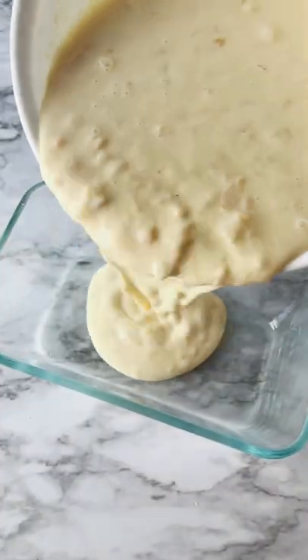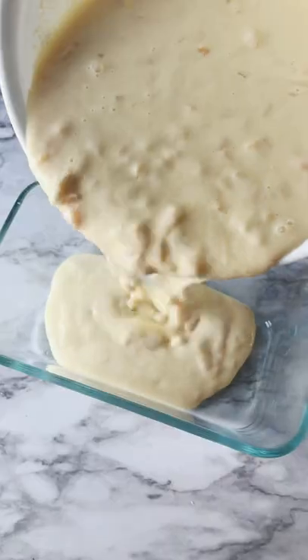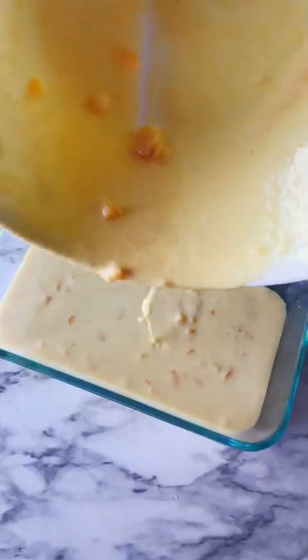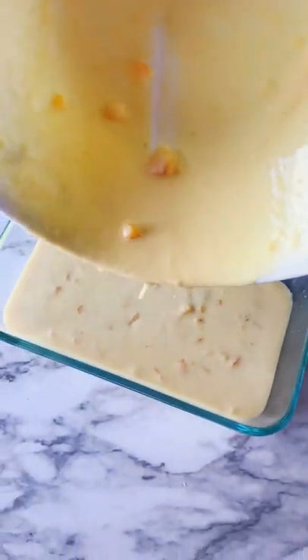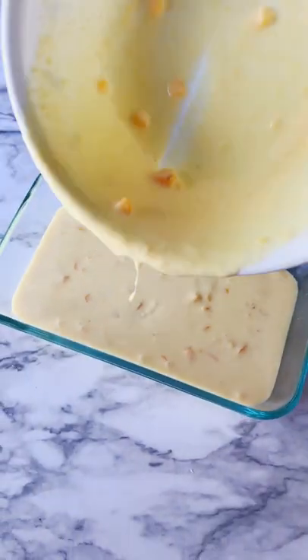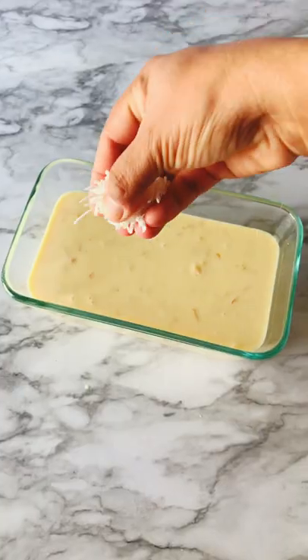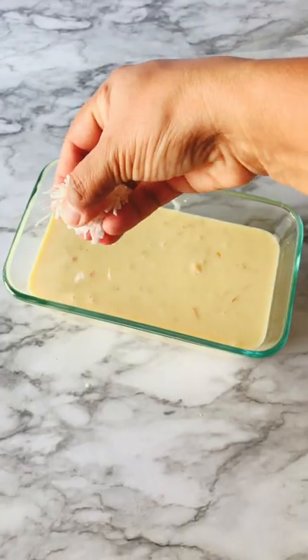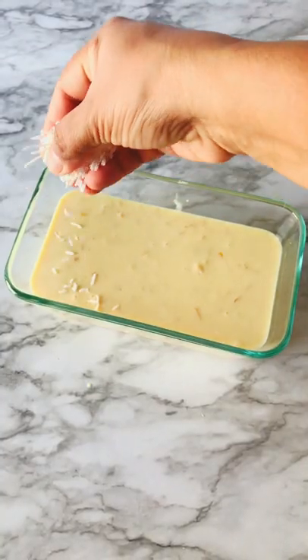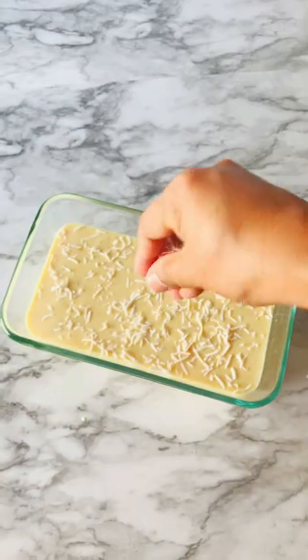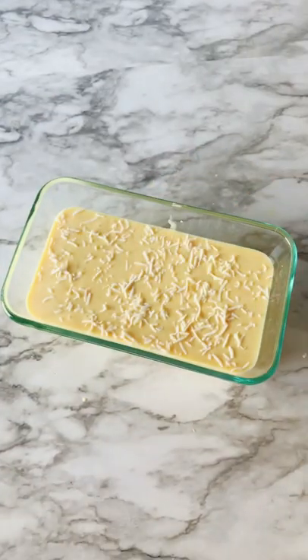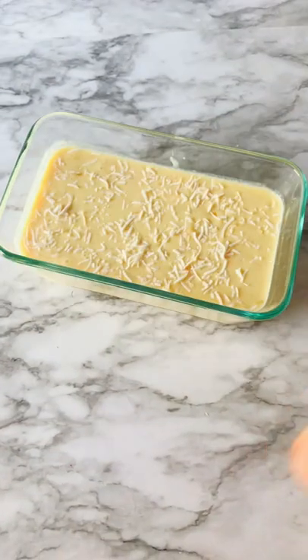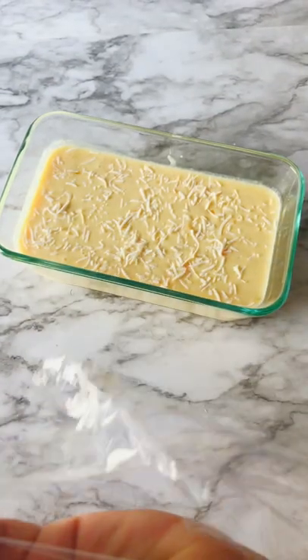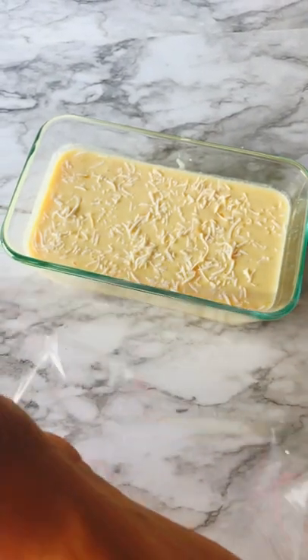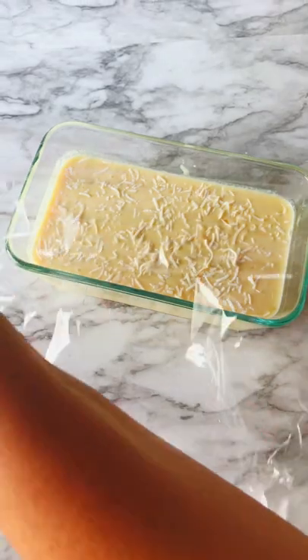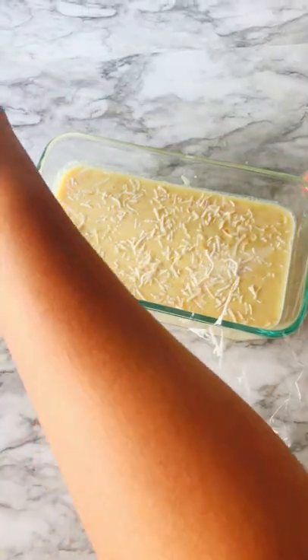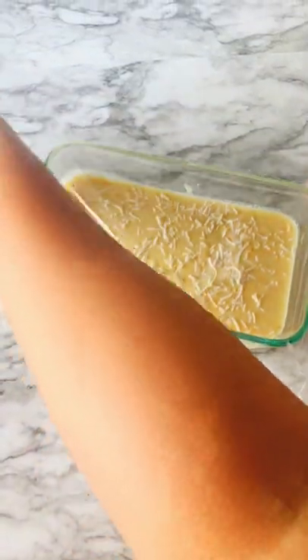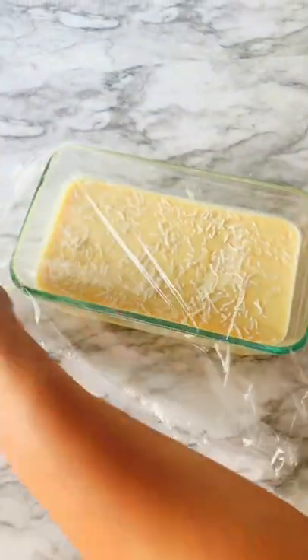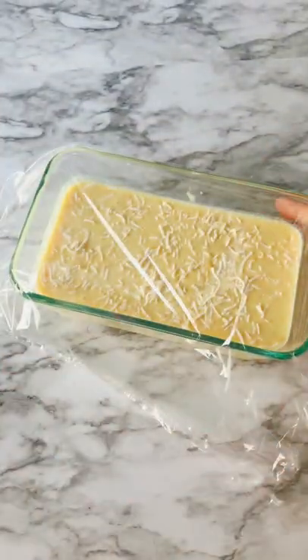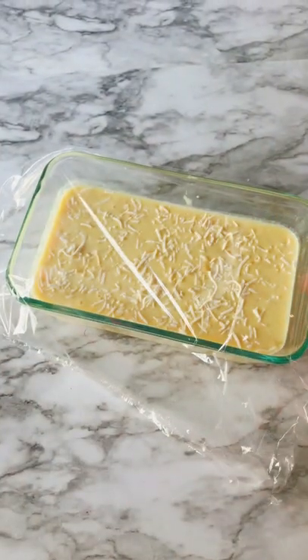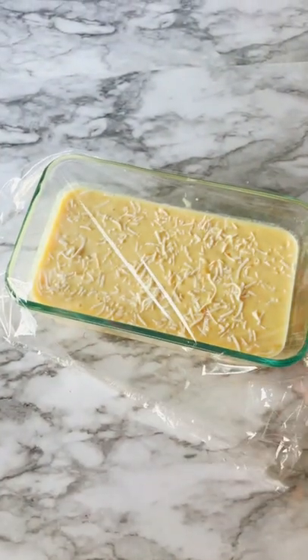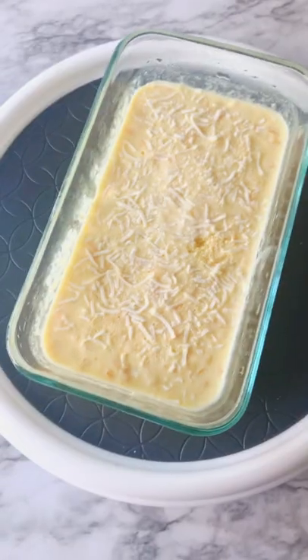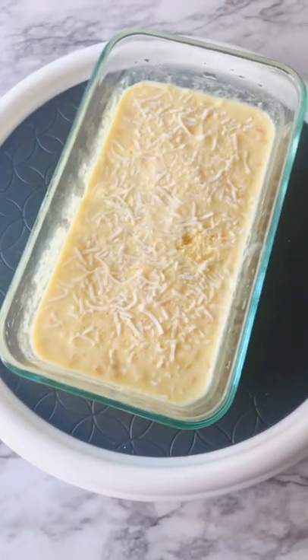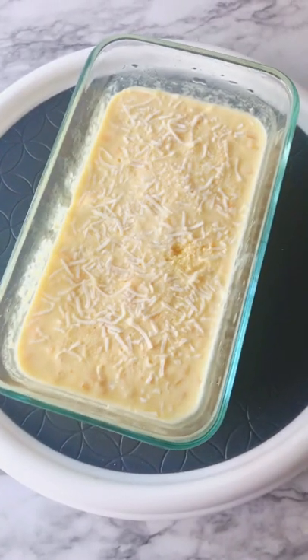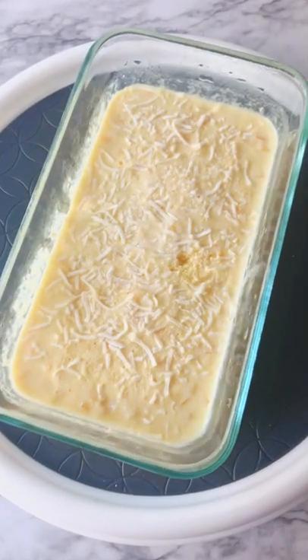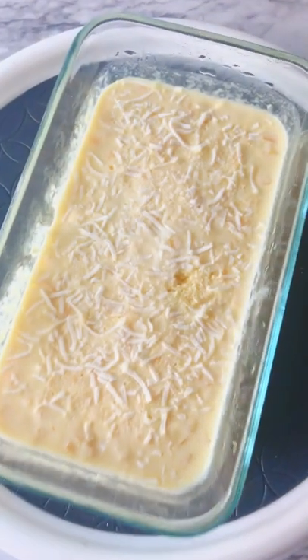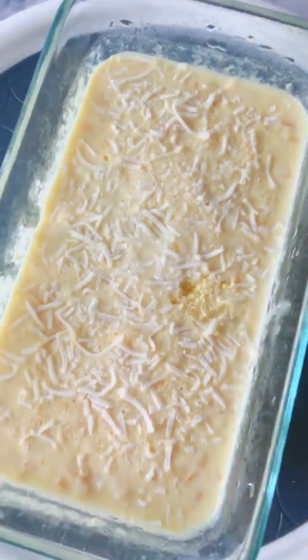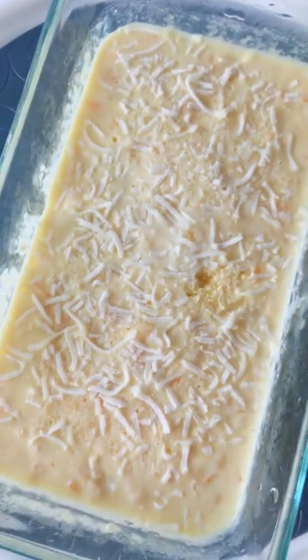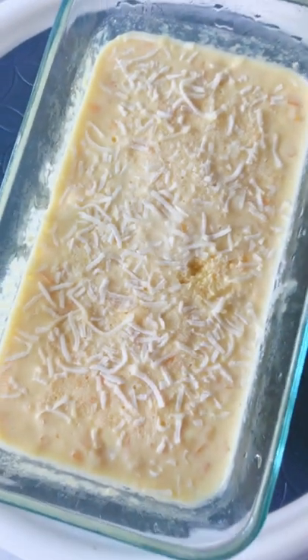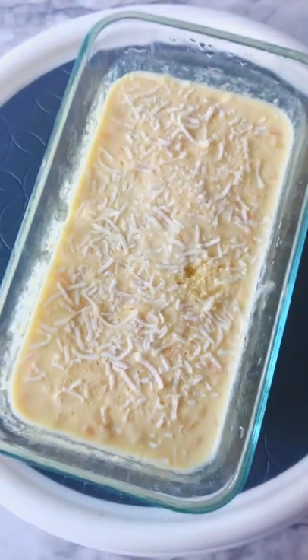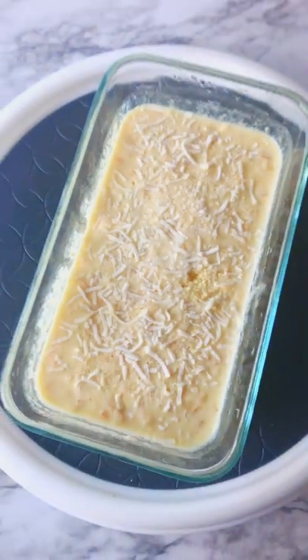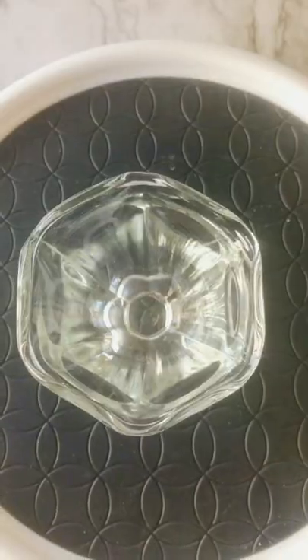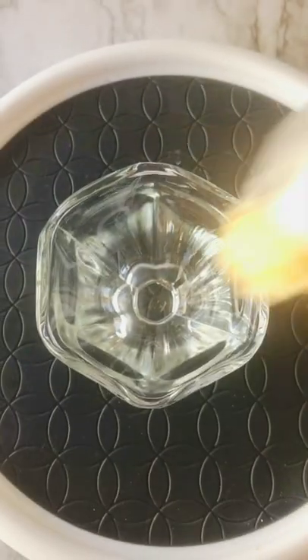Pour it into a pan, garnish with some shredded coconut, cover it, freeze it, then remove from the freezer and it's ready to serve.